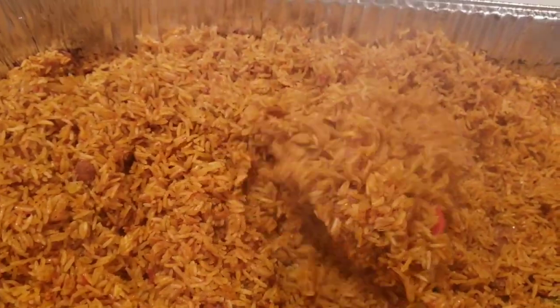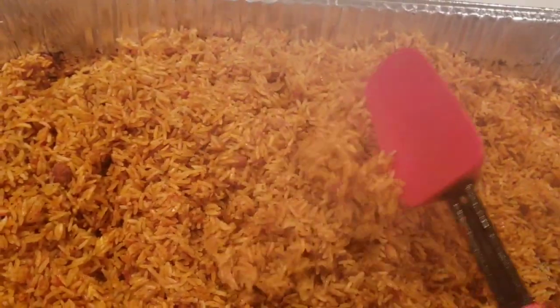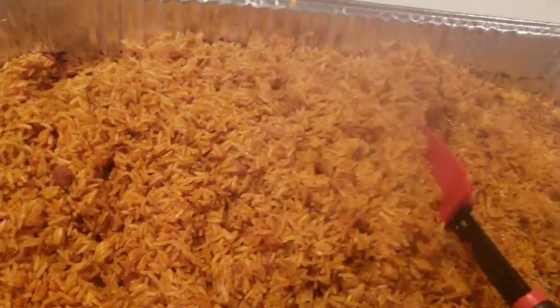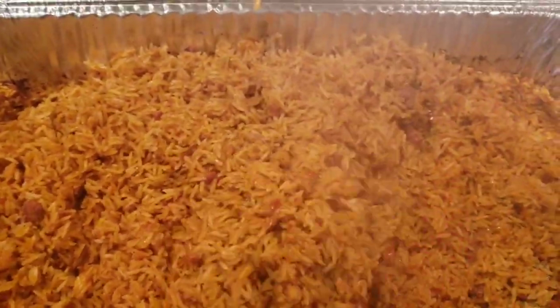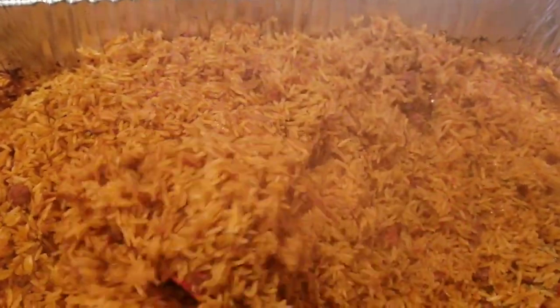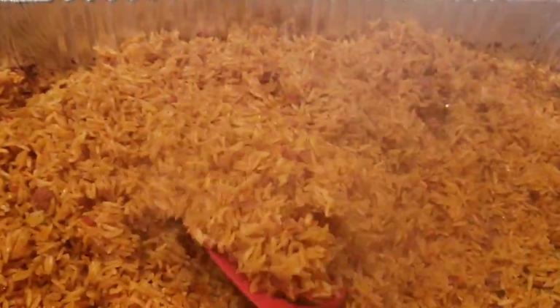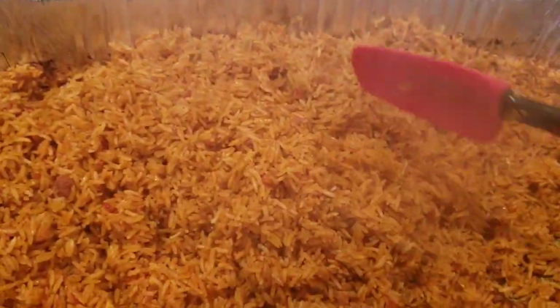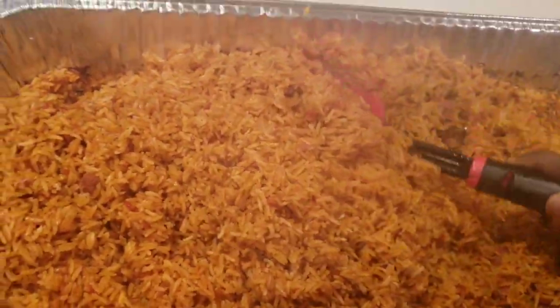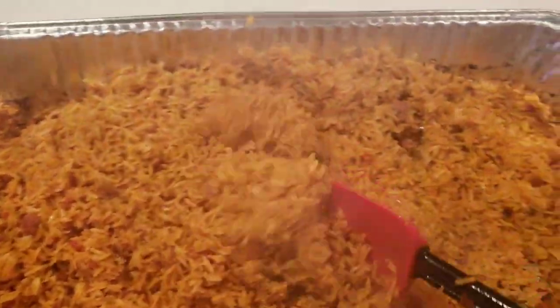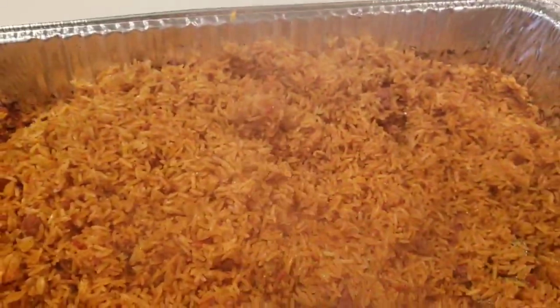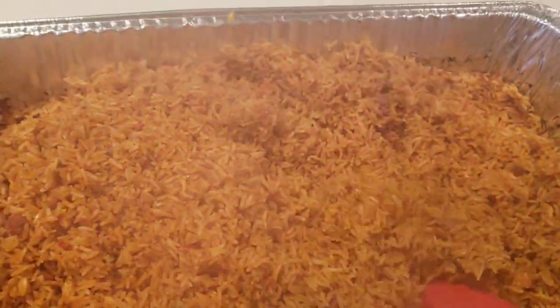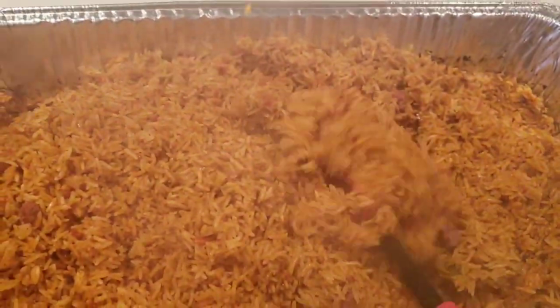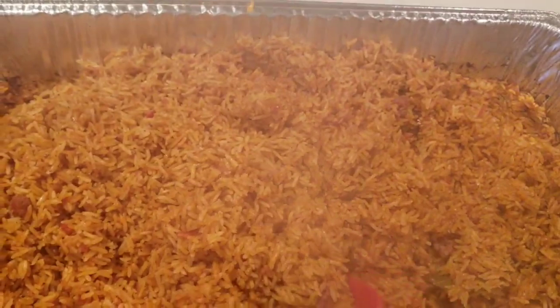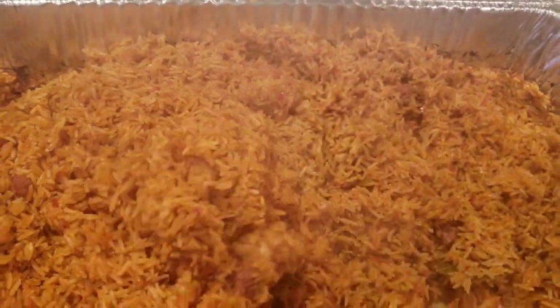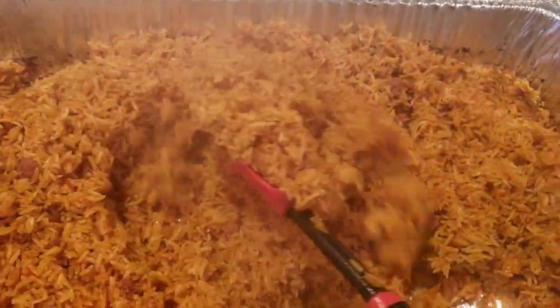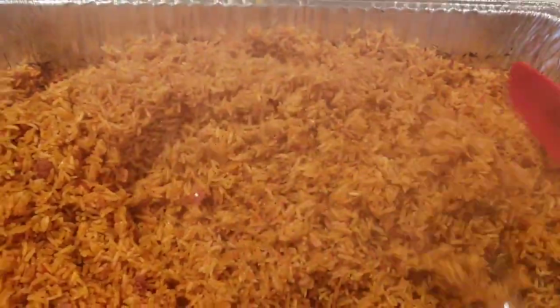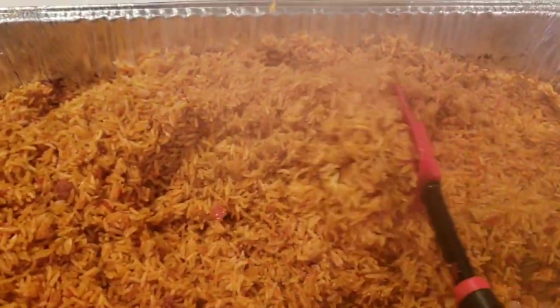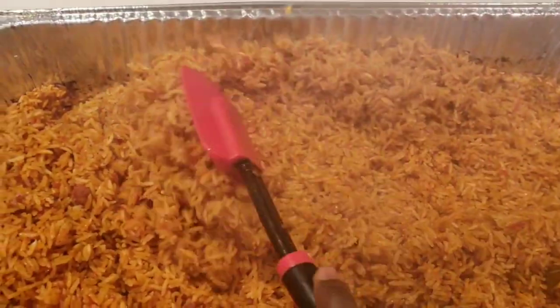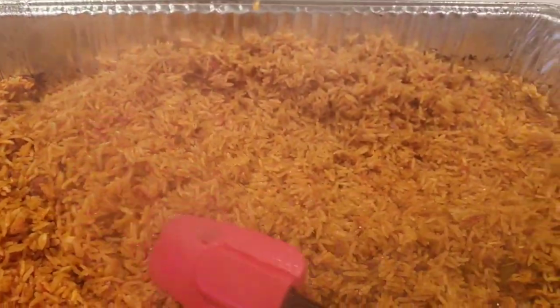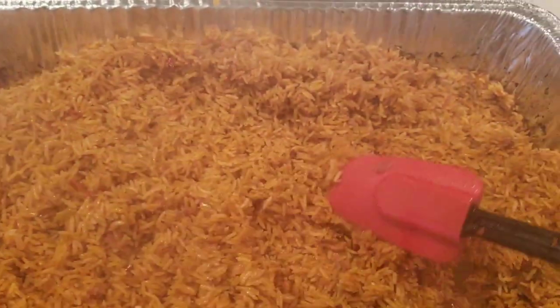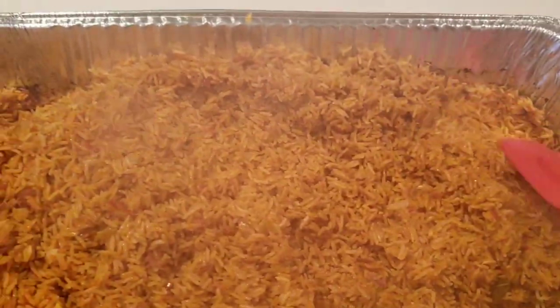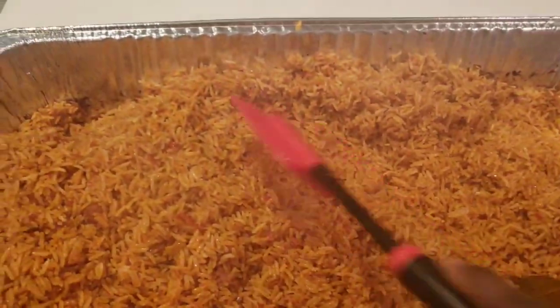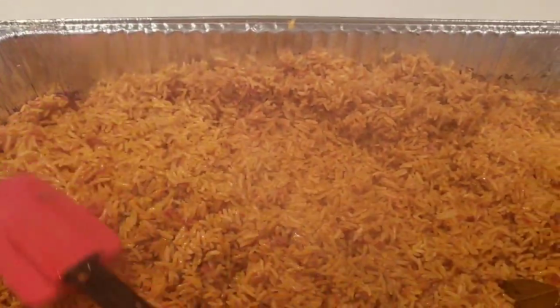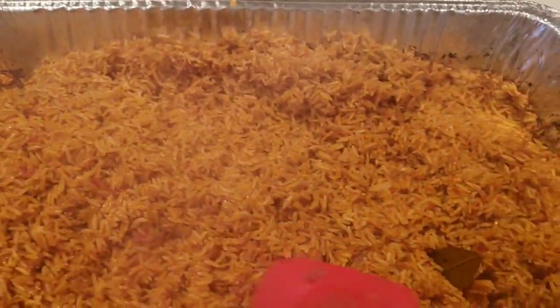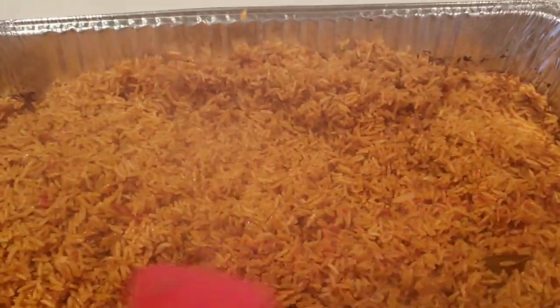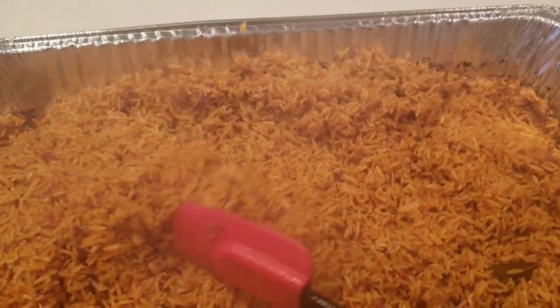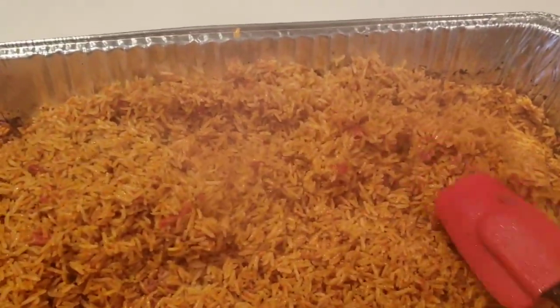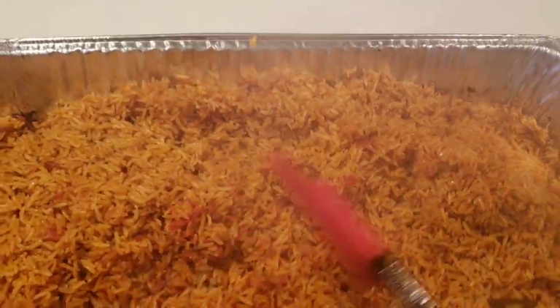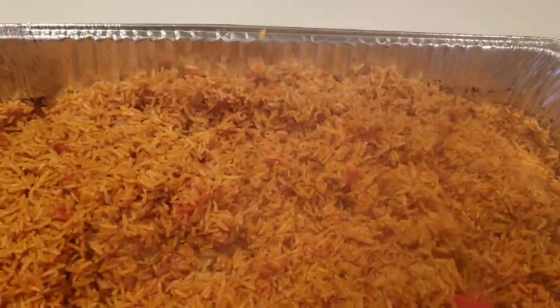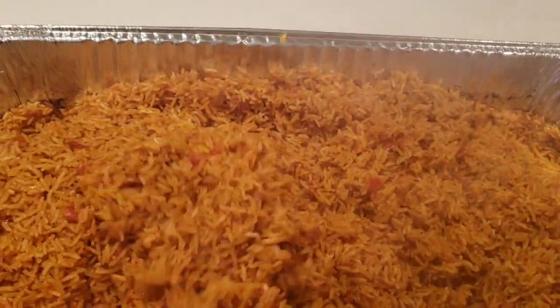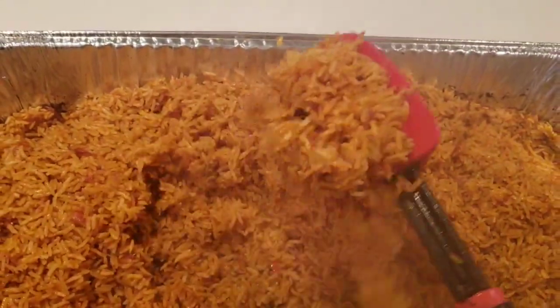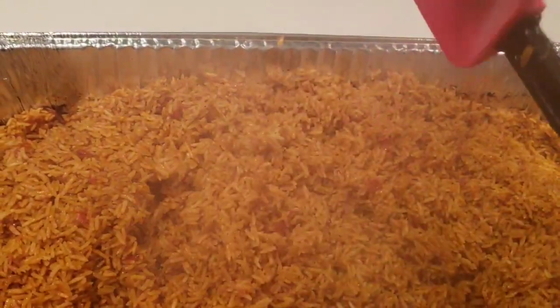It's ready! You are all invited — the jollof rice is ready!